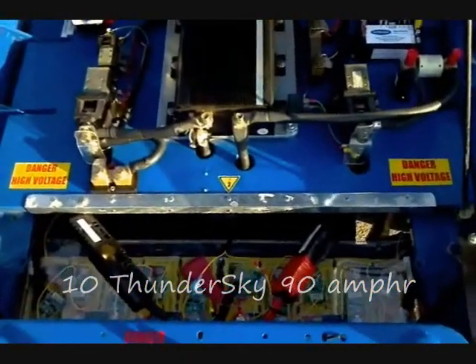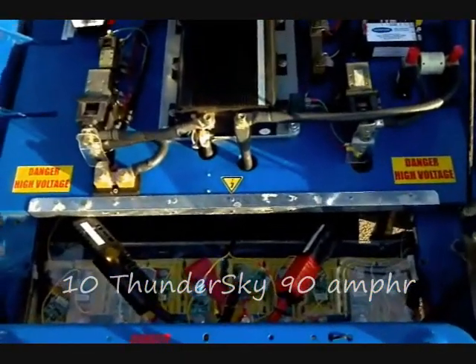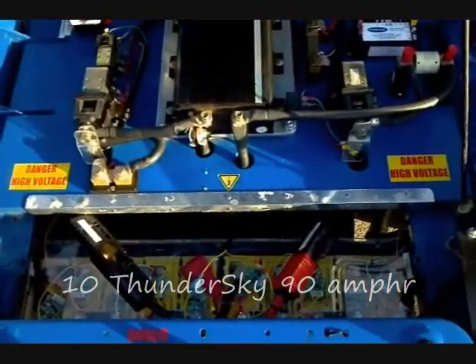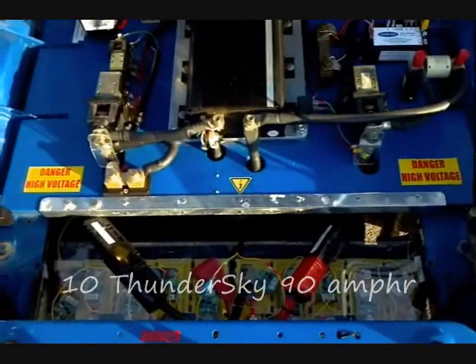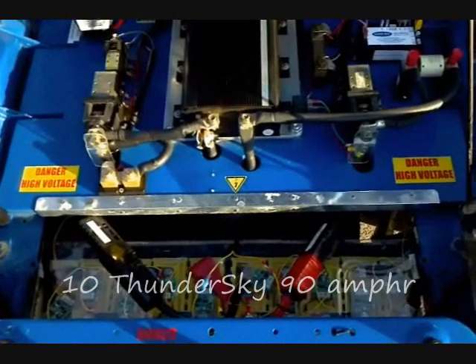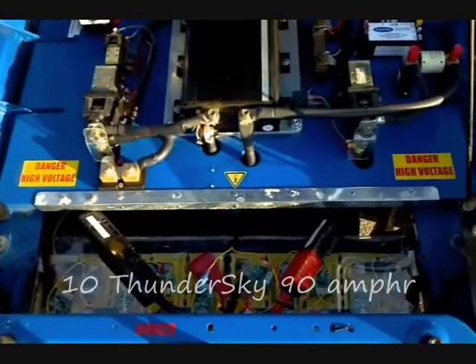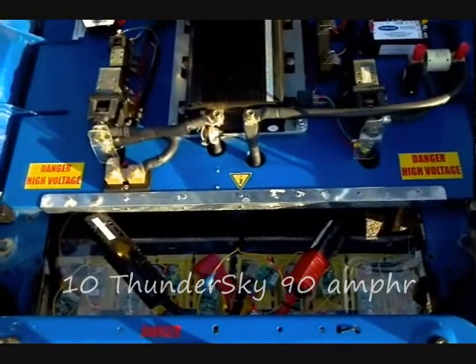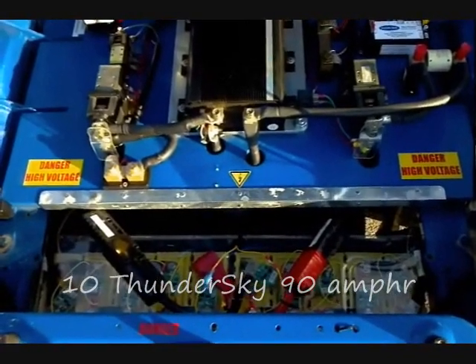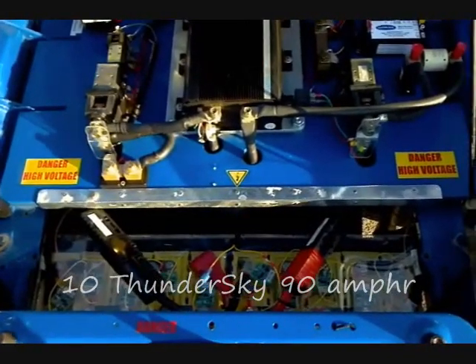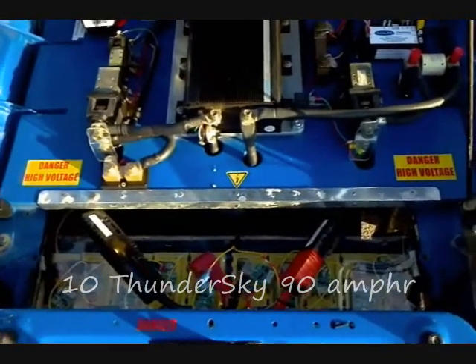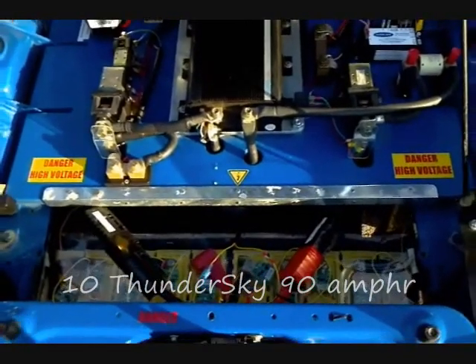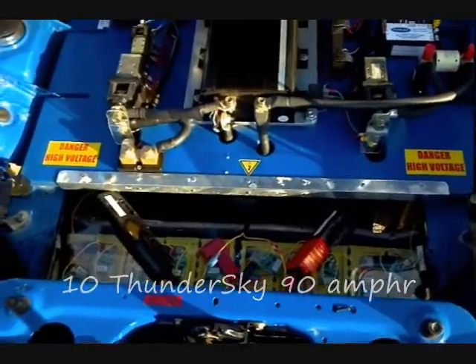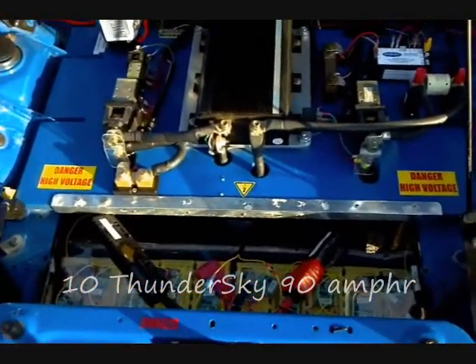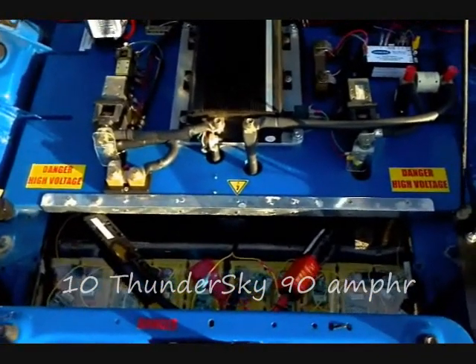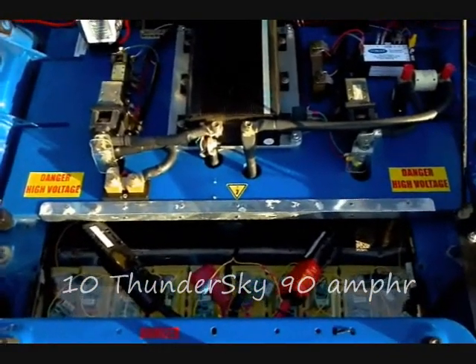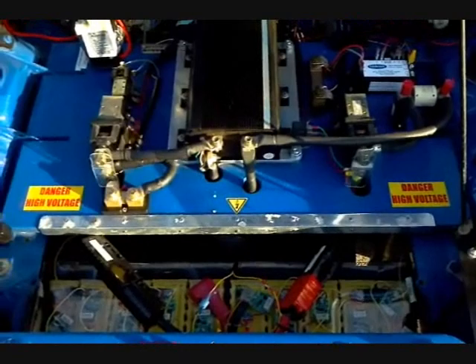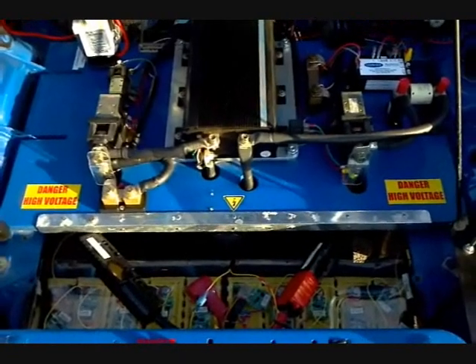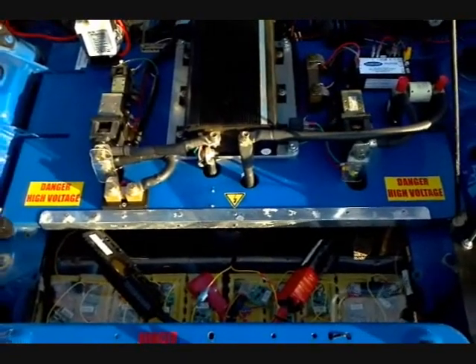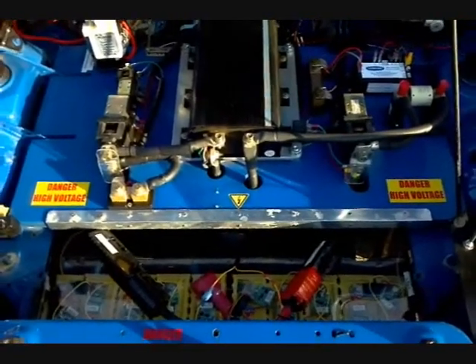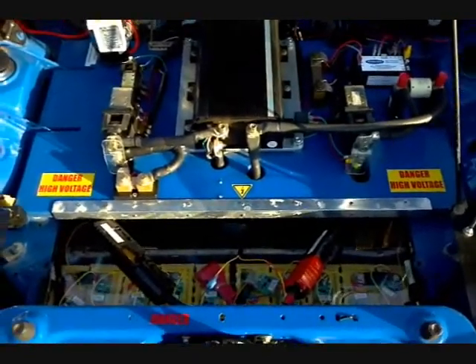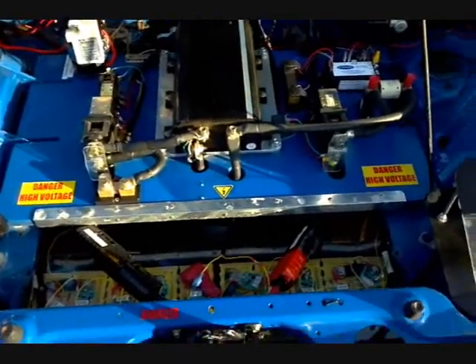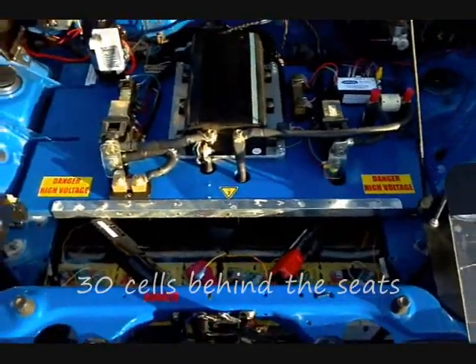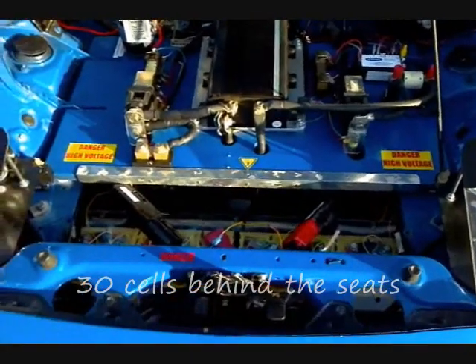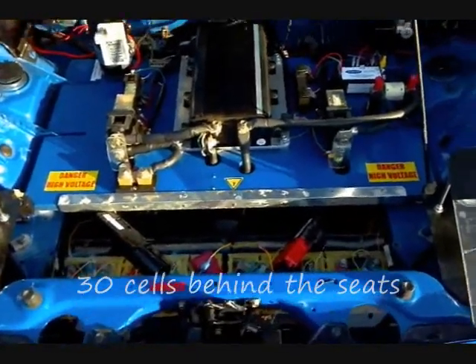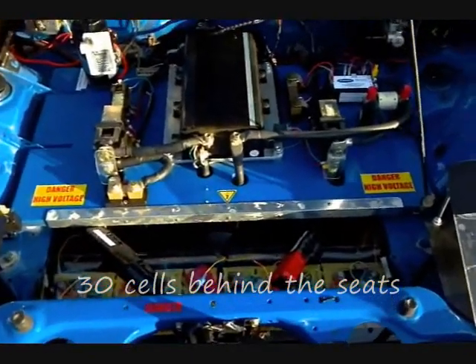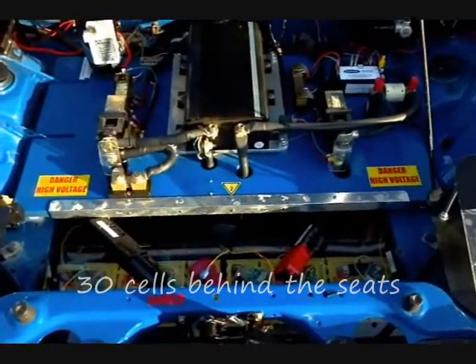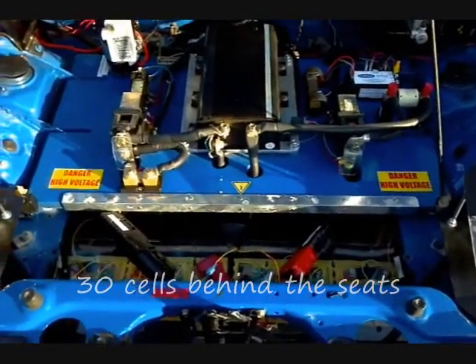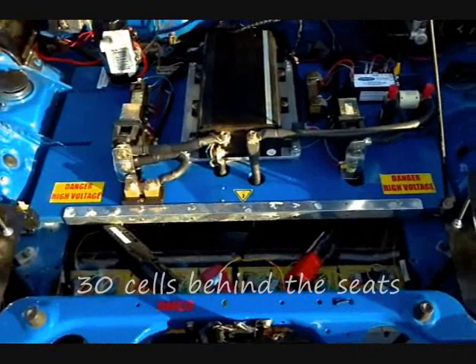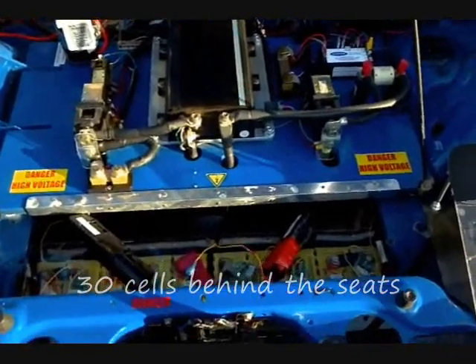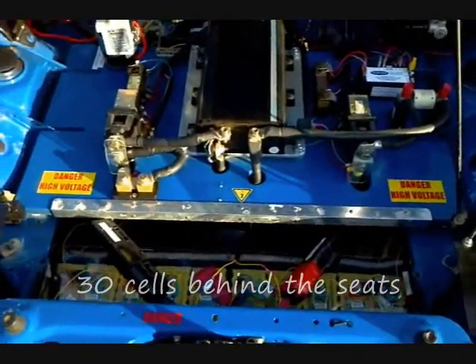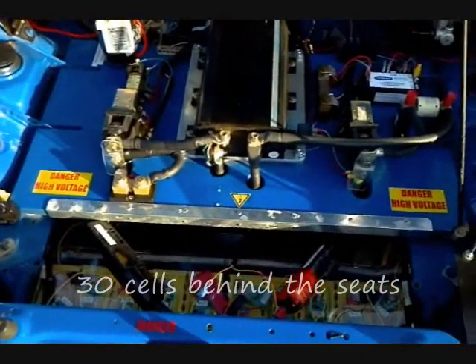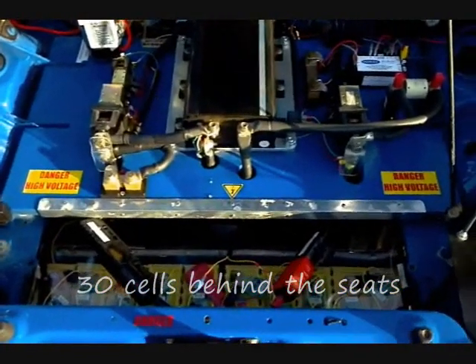There are 10 Thunder Sky batteries up front, an additional 30 behind the rear seat where the gas tank used to be, and then 8 more inside the spare tire well, for a total of 48 cells.